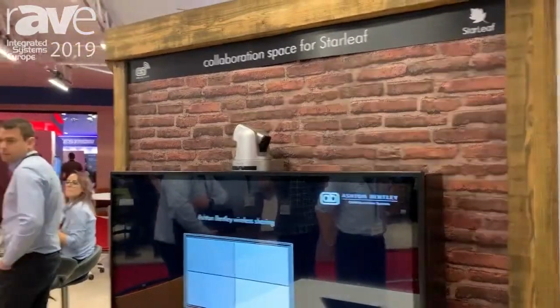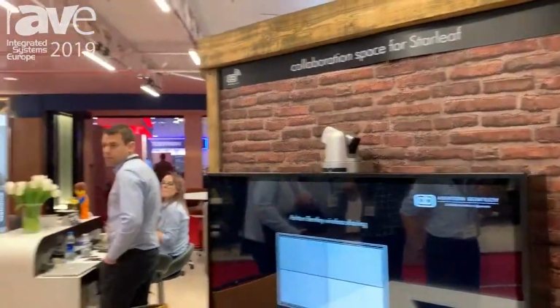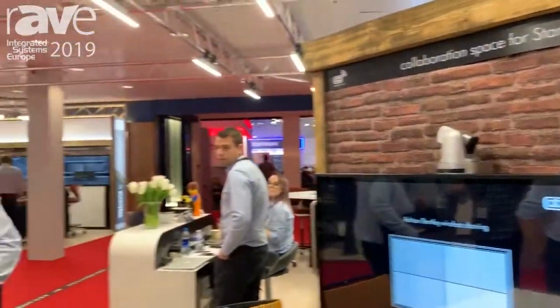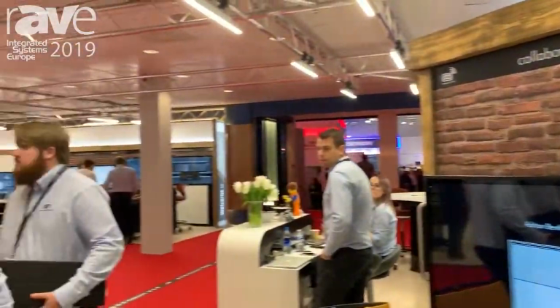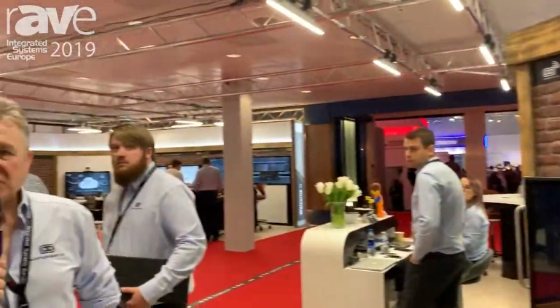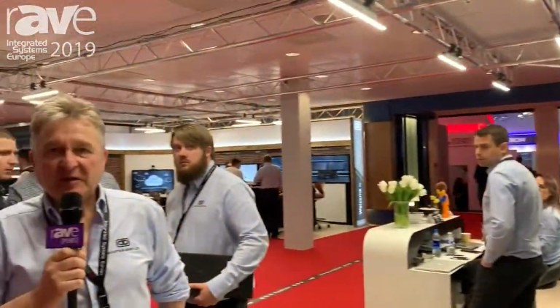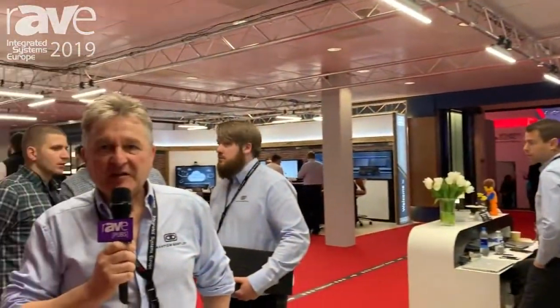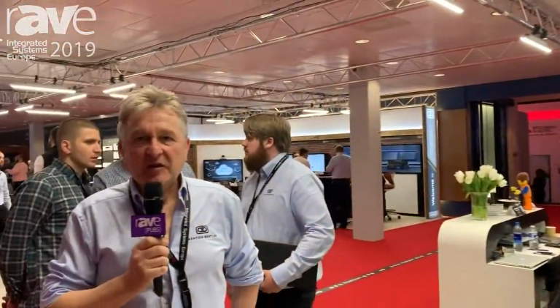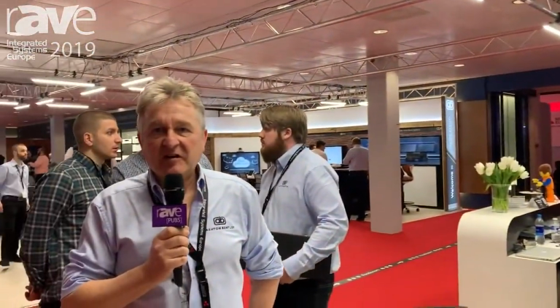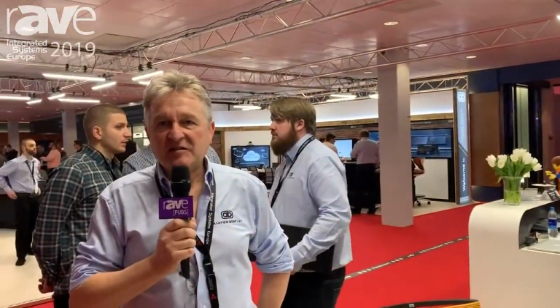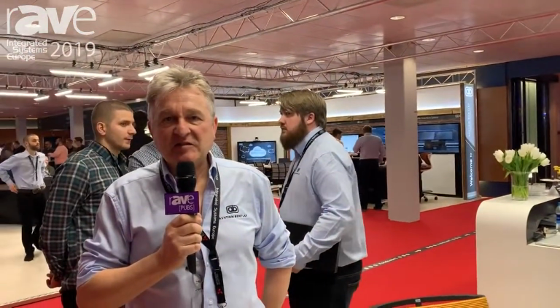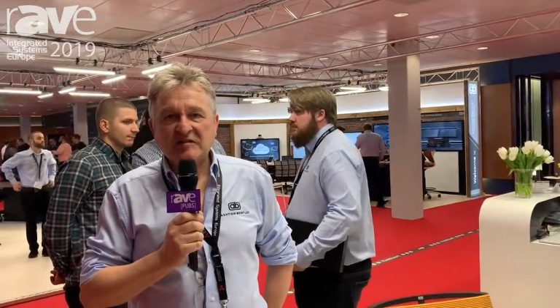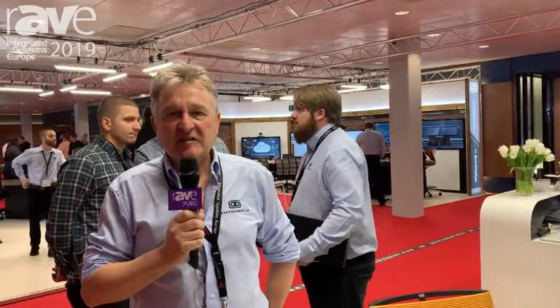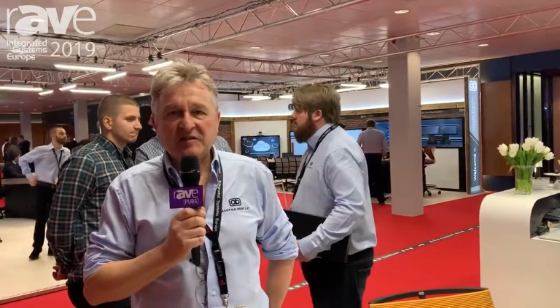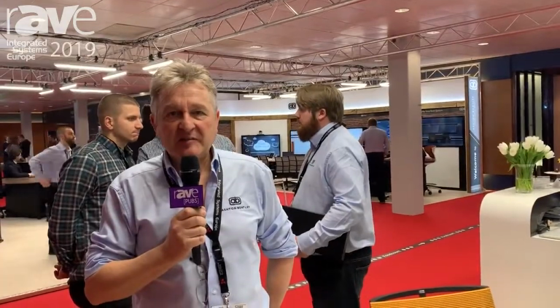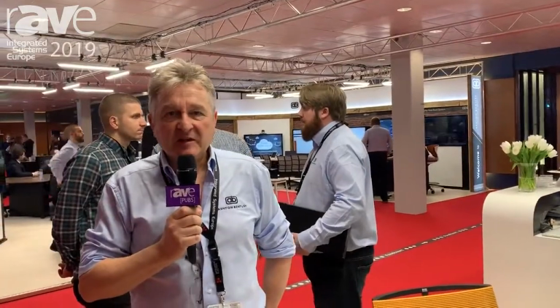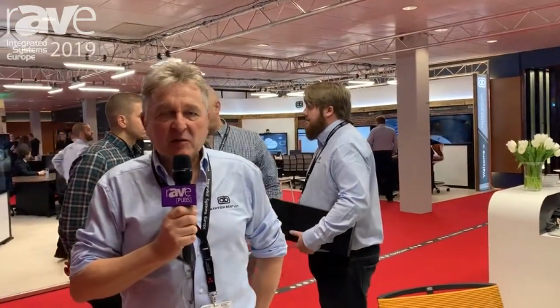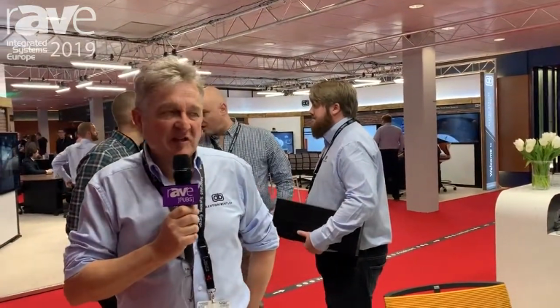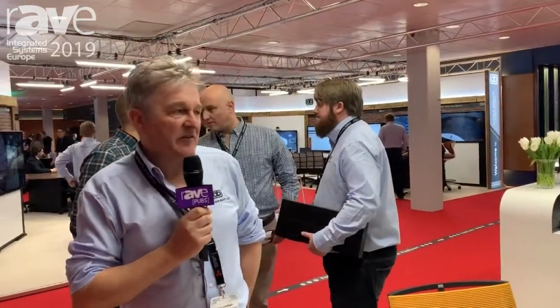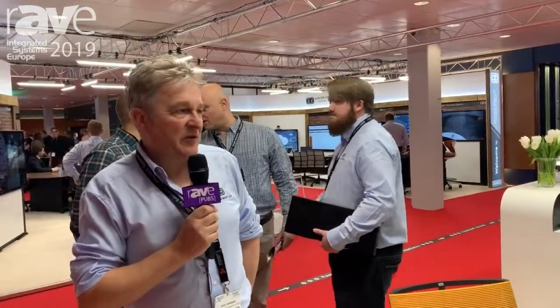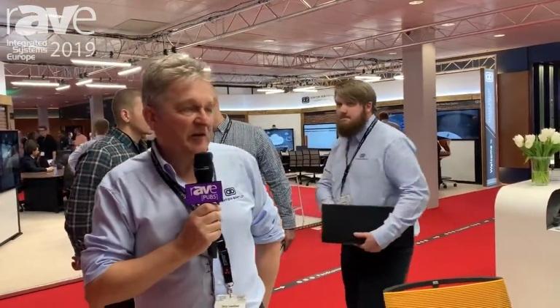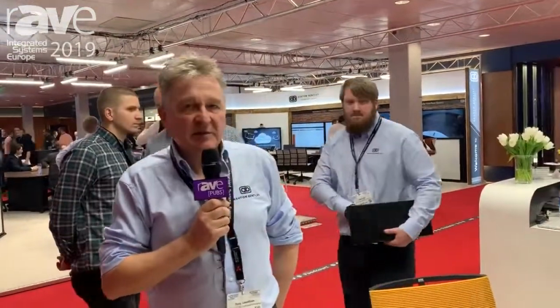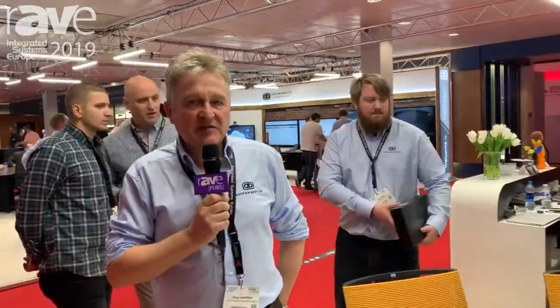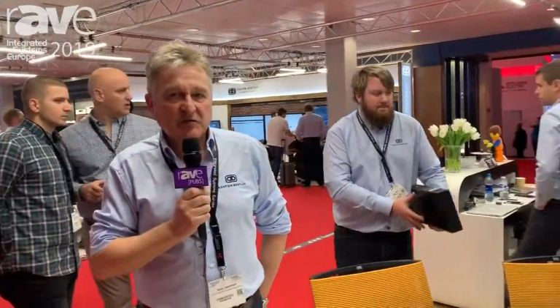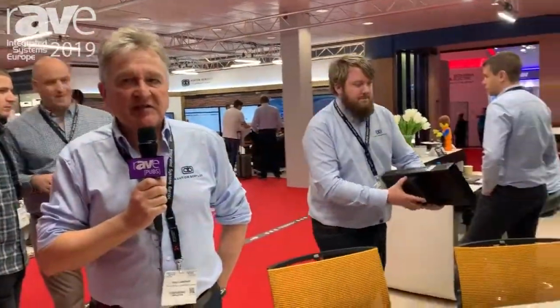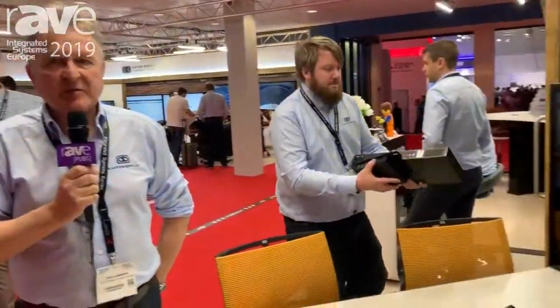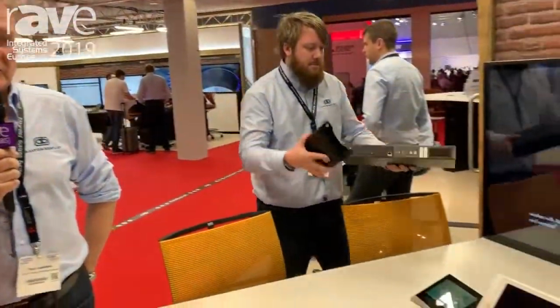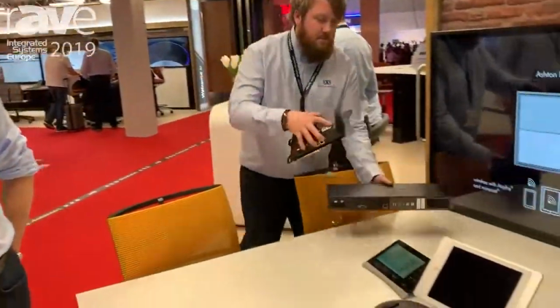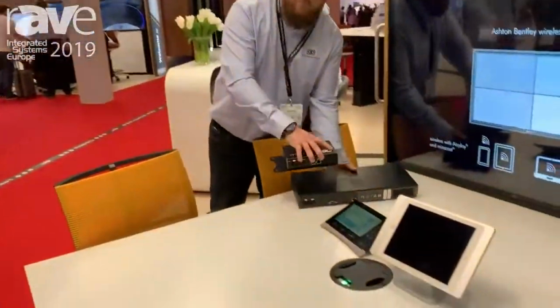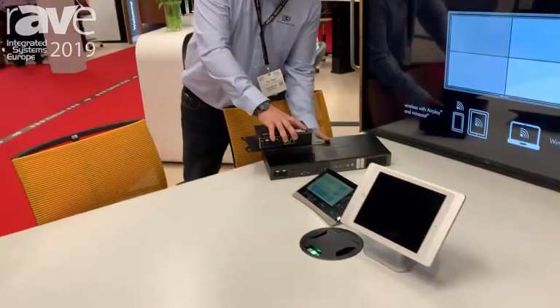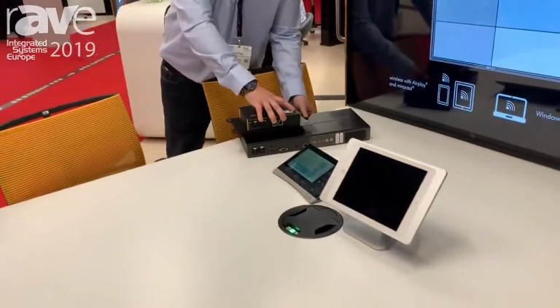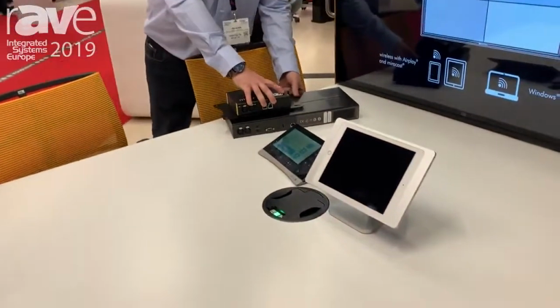Hi, my name is Tony. I'm from Ashton Bentley. We're here at ISE 2019 in Amsterdam and what we're seeing here is one of our huddle spaces — a four seat table with an attached 55 inch screen.